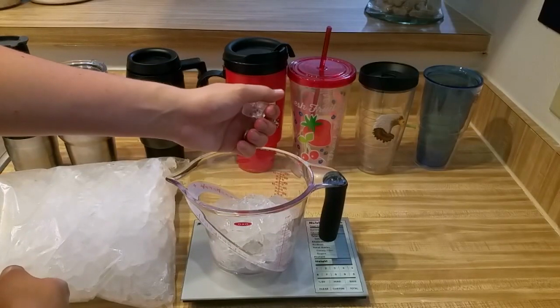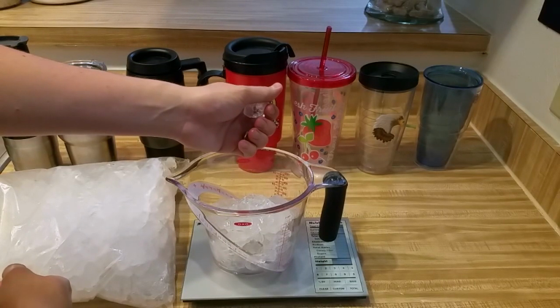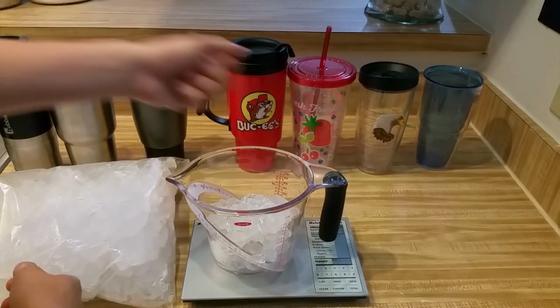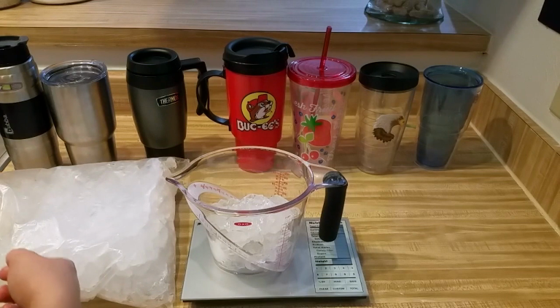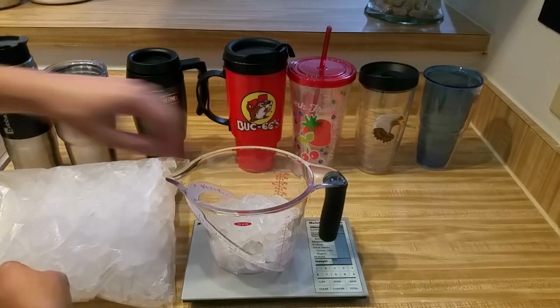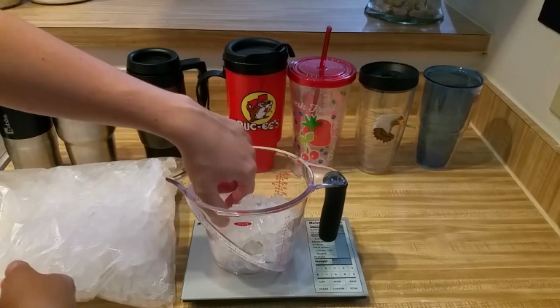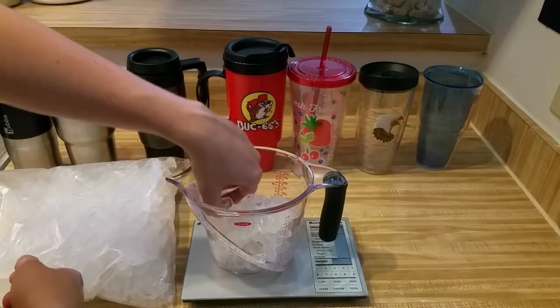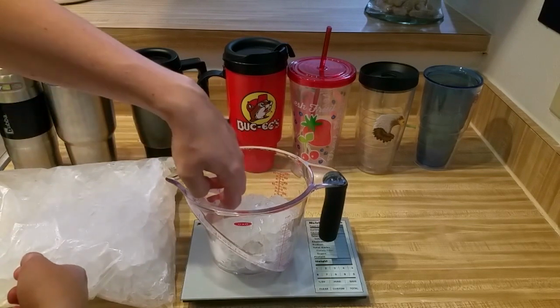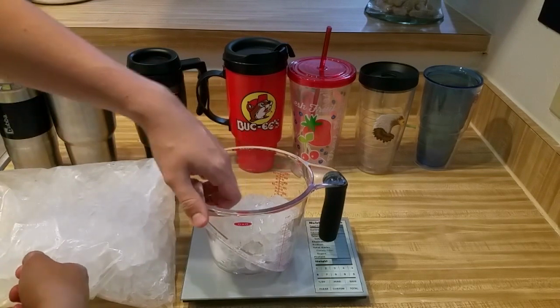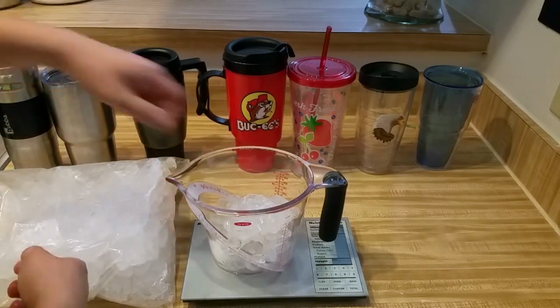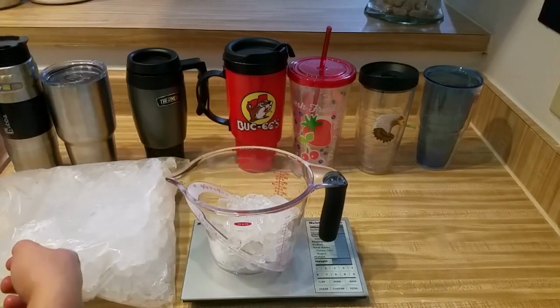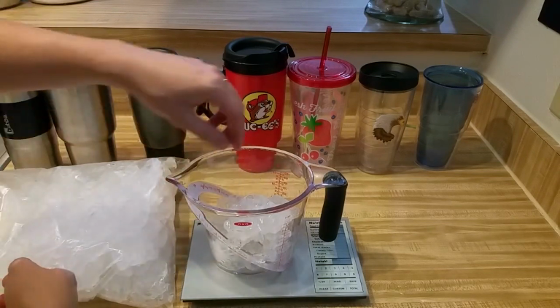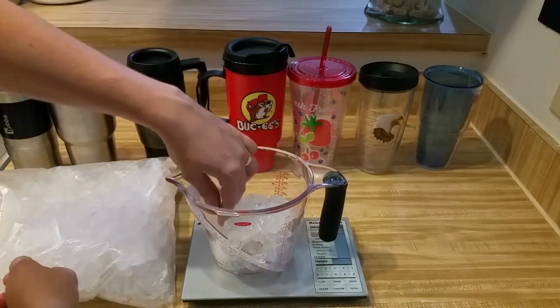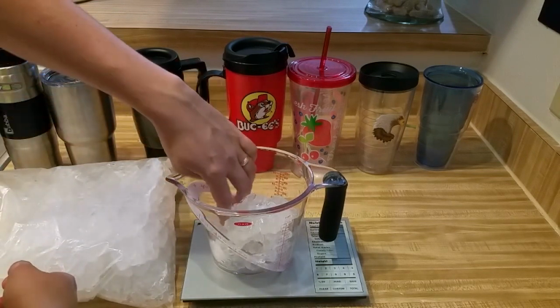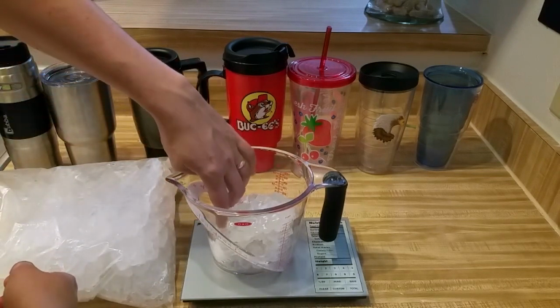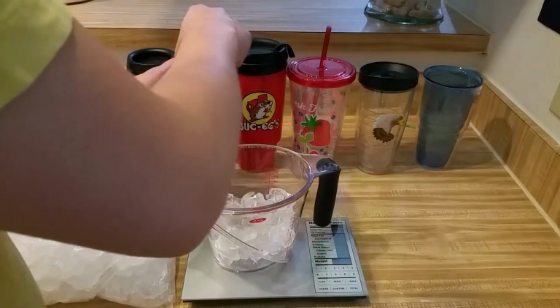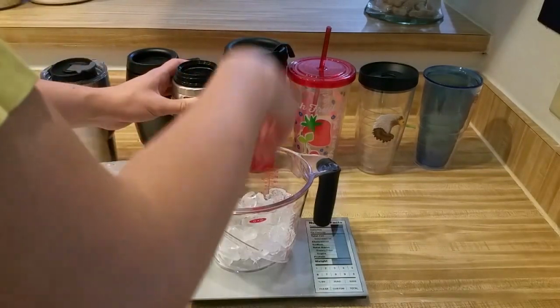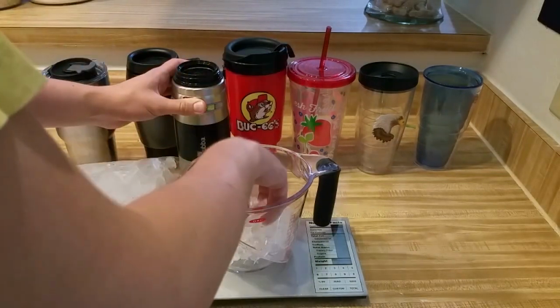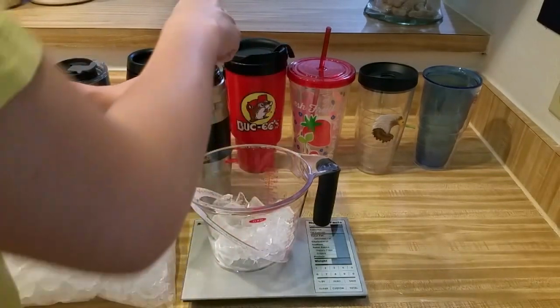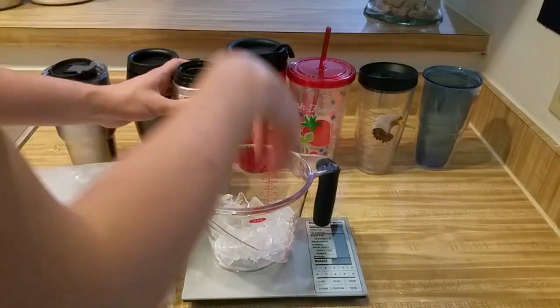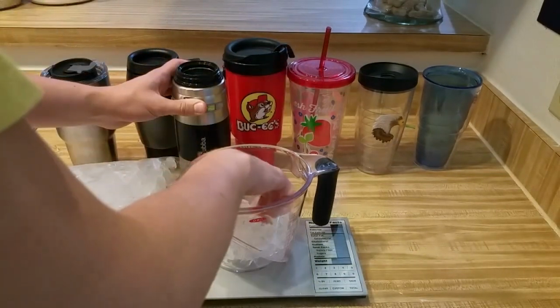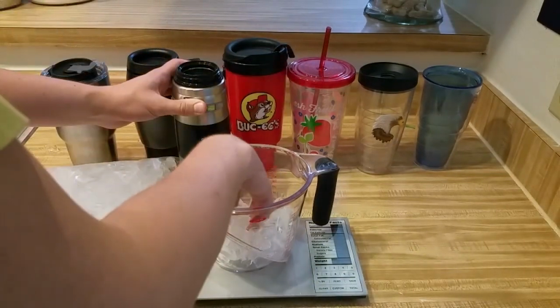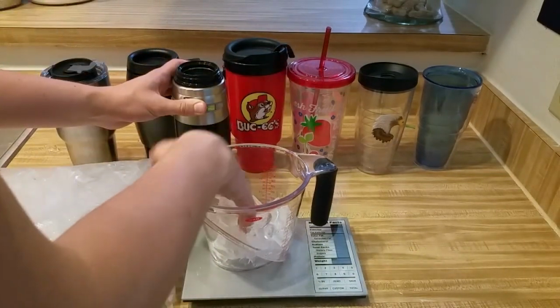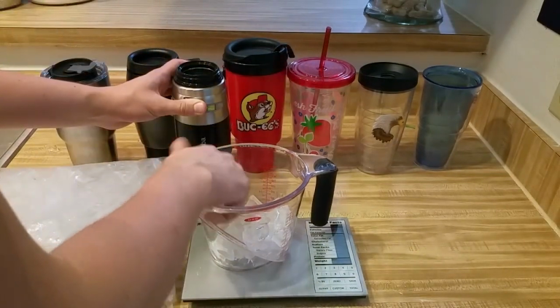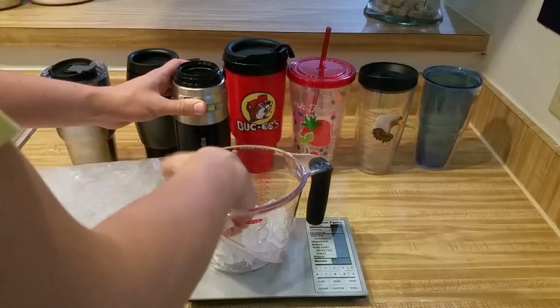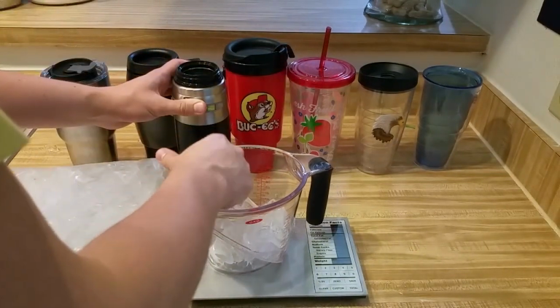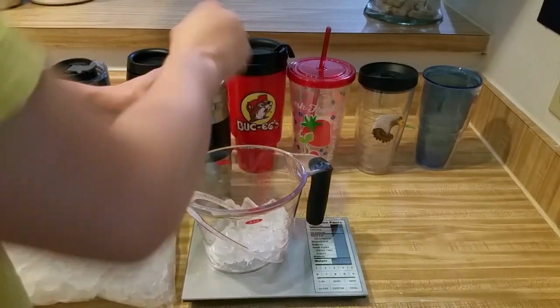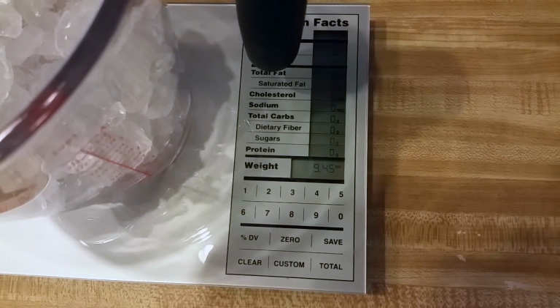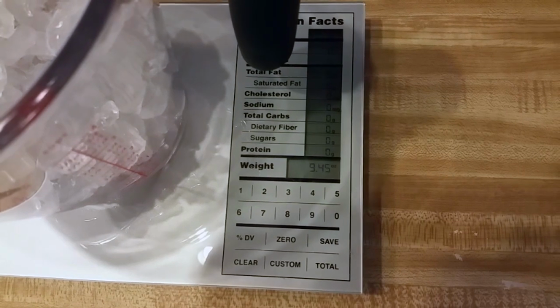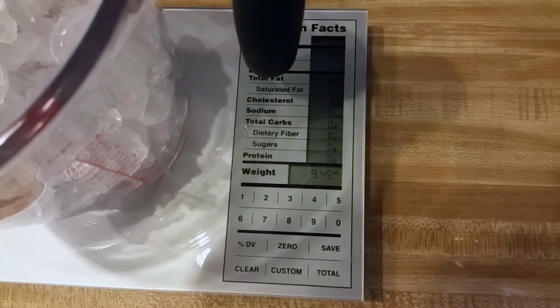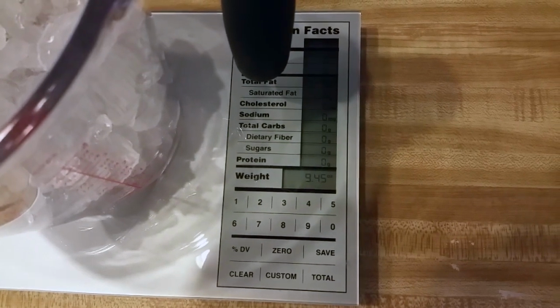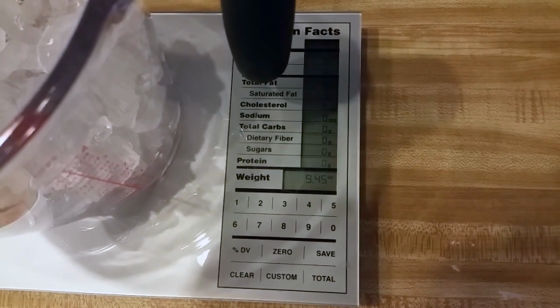Our trained science experiment doer weighs out equal amounts of pure frozen science water — sometimes called ice — into a variety of personal hydration vessels. Vessels receive 9.45 ounces of ice each.